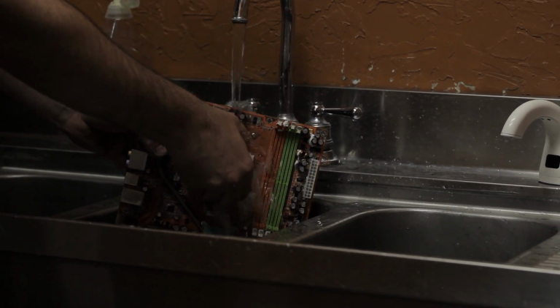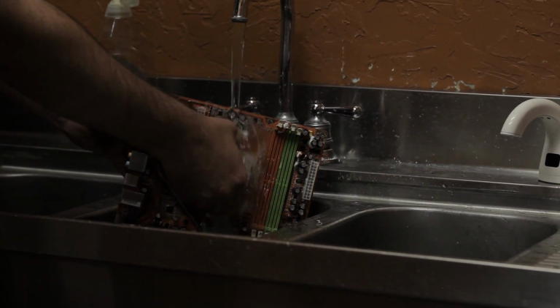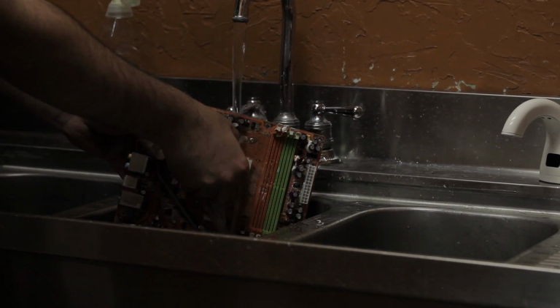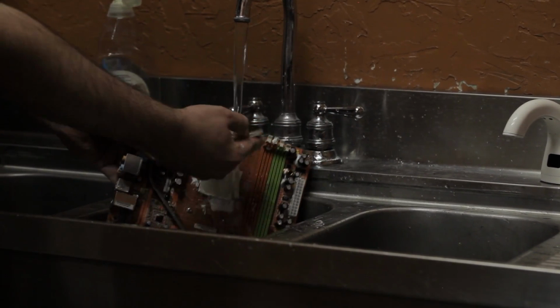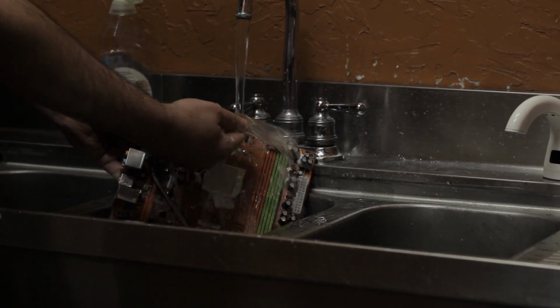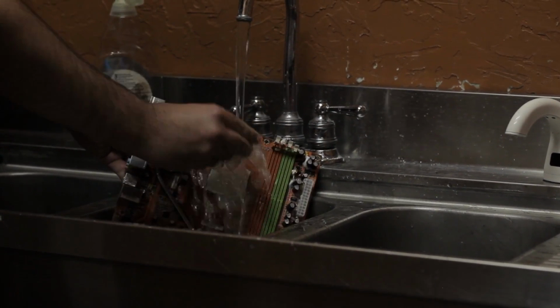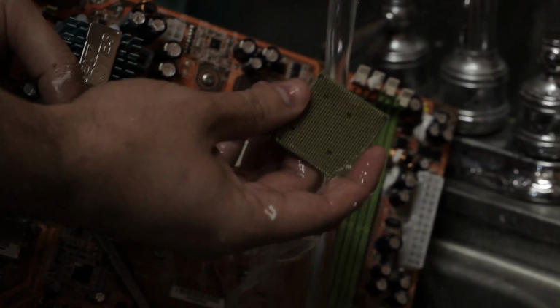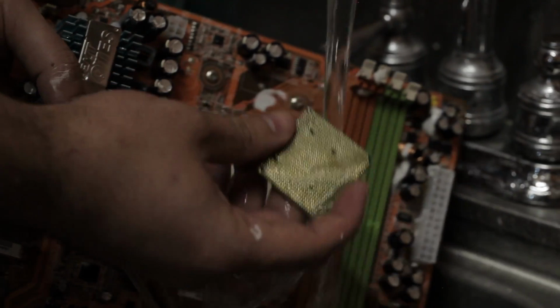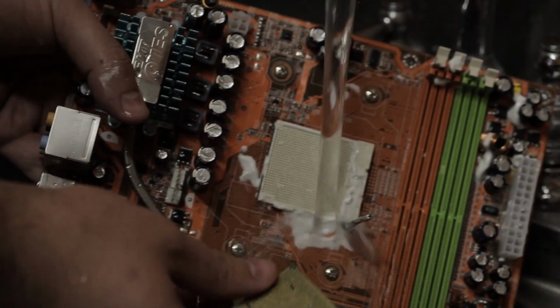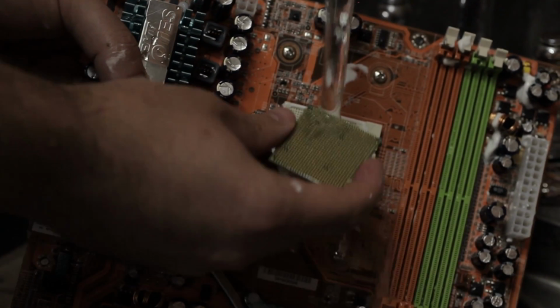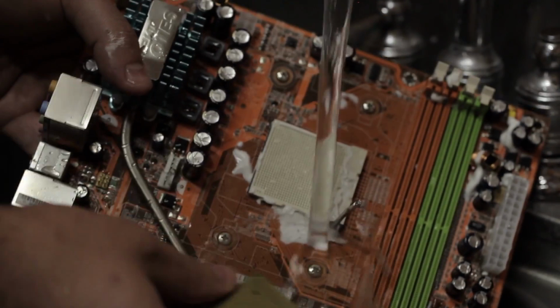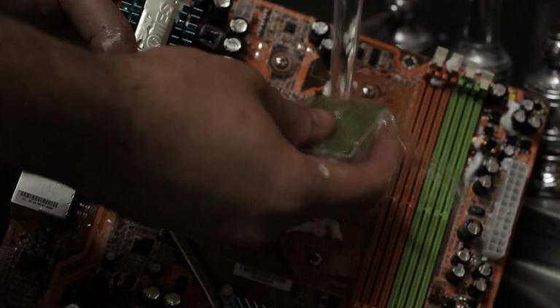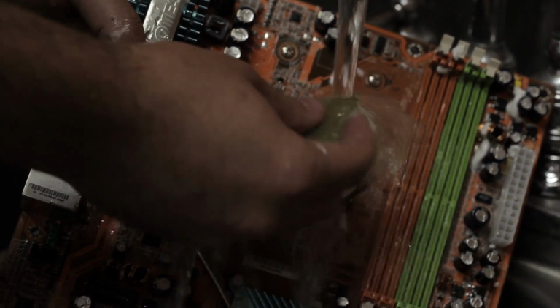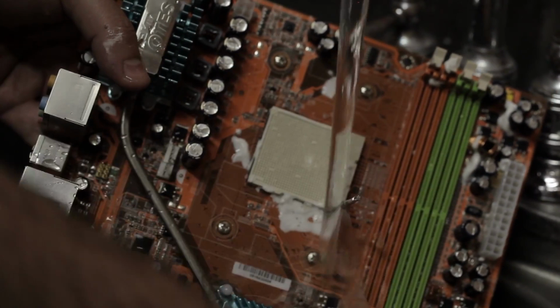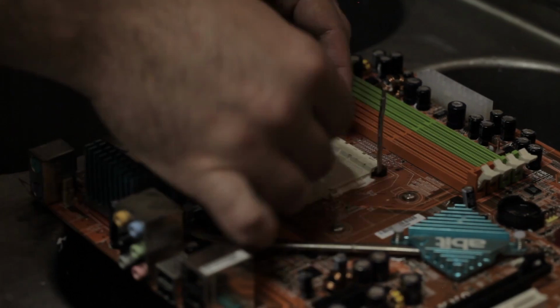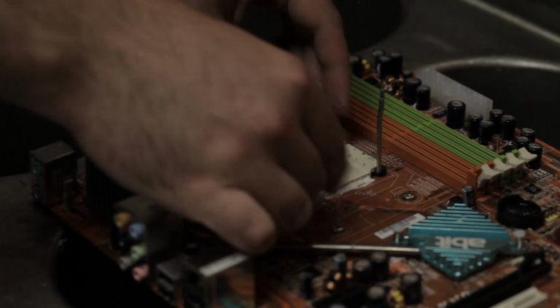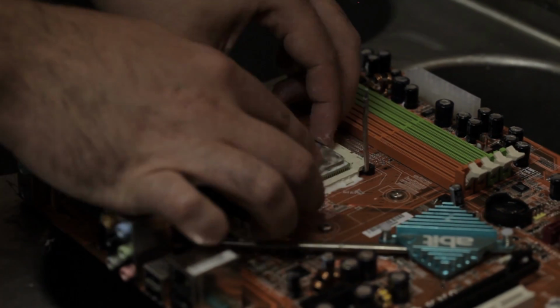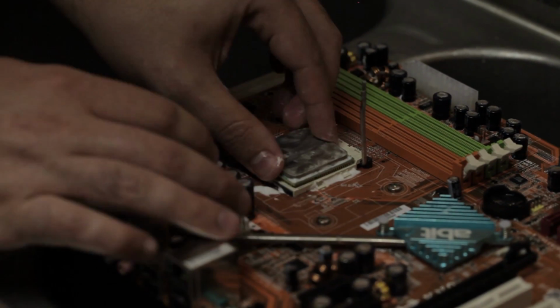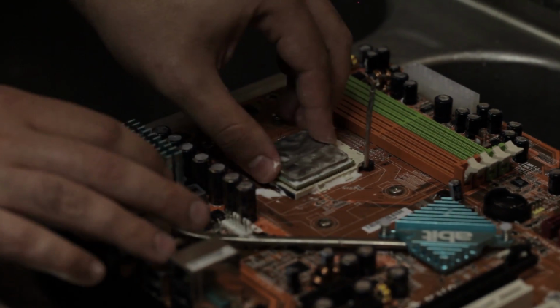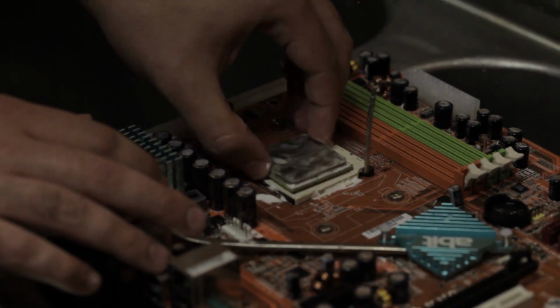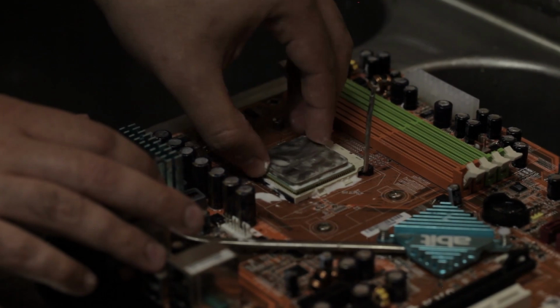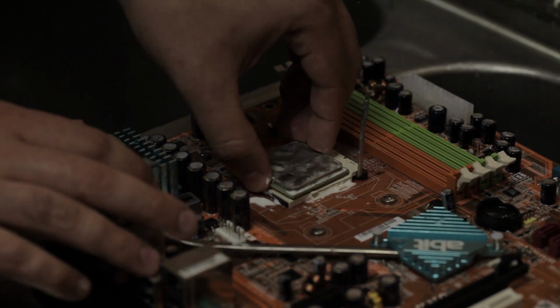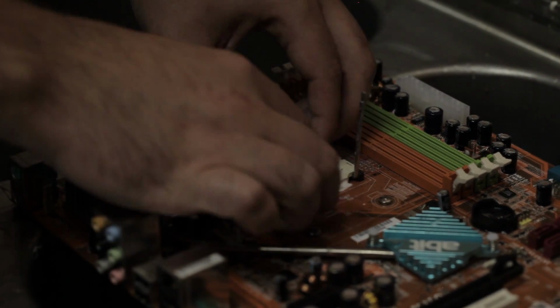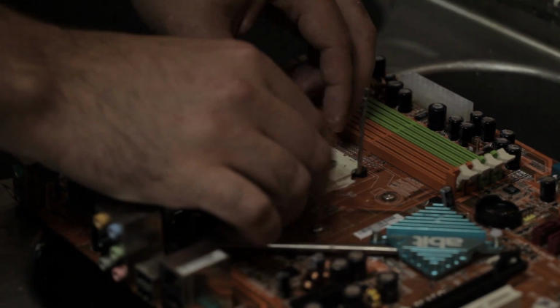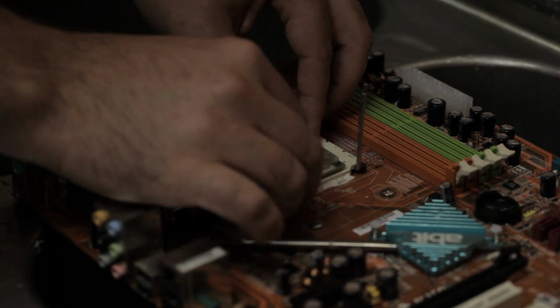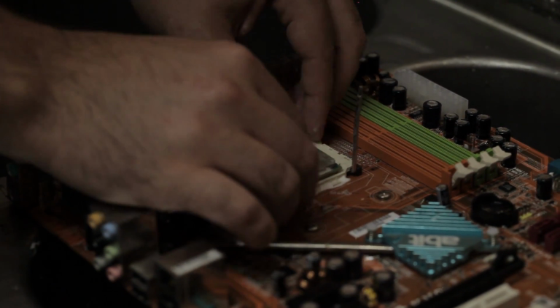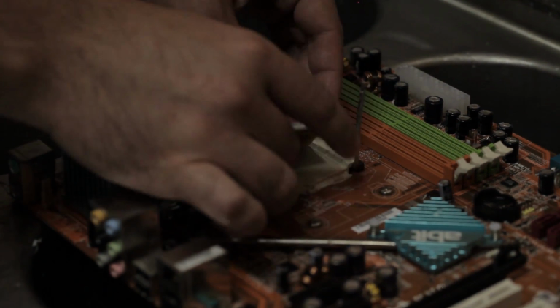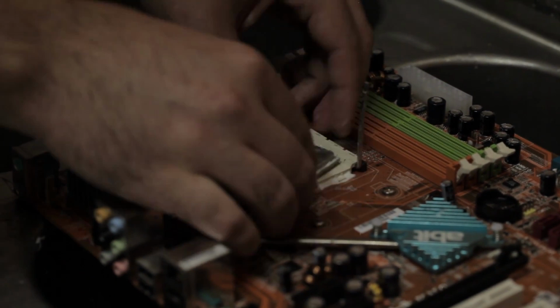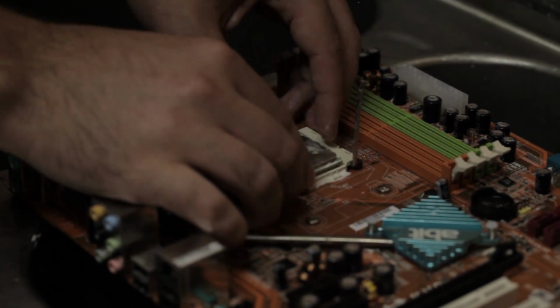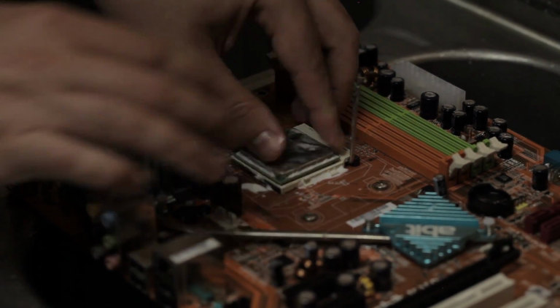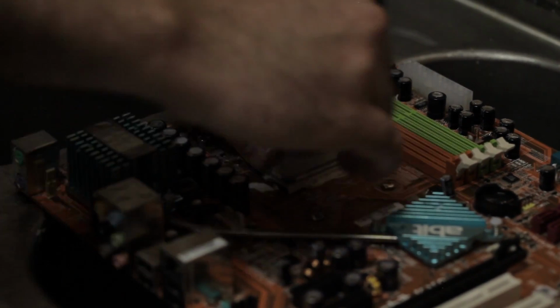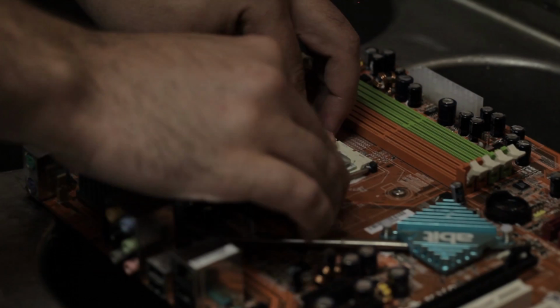Take that CPU out, make sure none of that gunk got under there. Go ahead and pull it out, wash off those pins — got to make sure those are nice and clean. Whenever you're done with that, set it aside. Let's get it back in there — let's turn around here, which way?